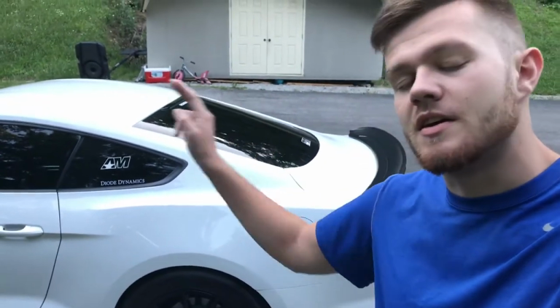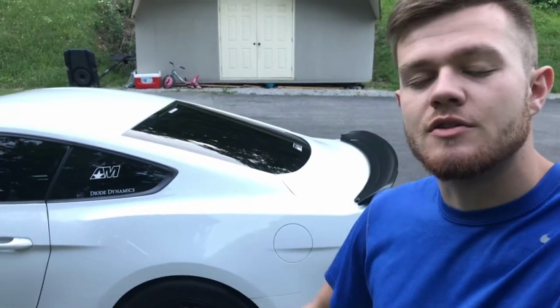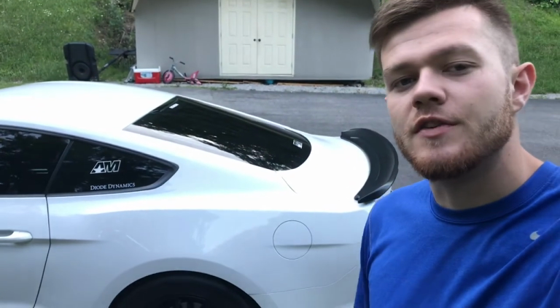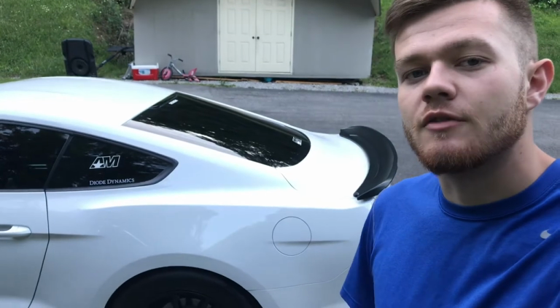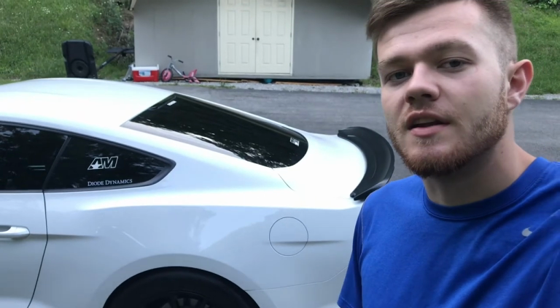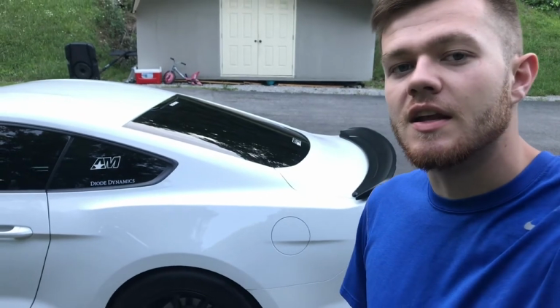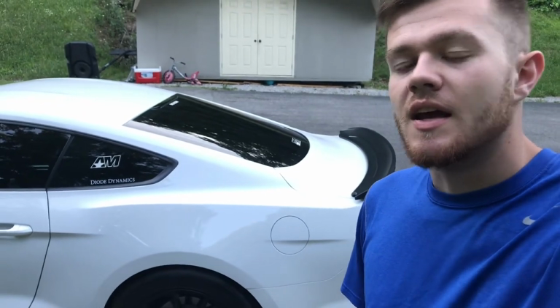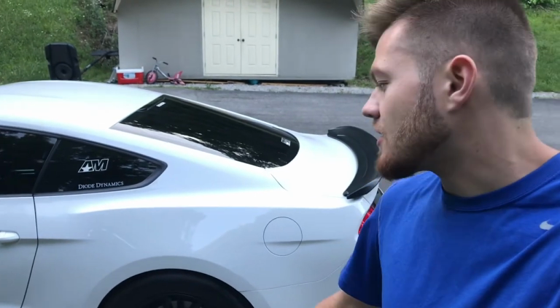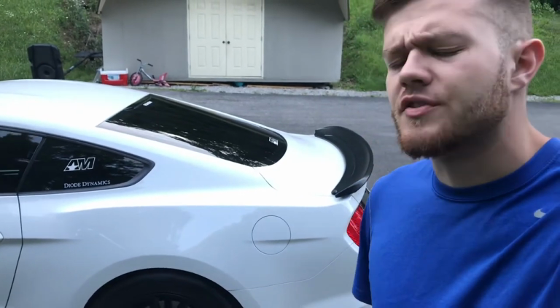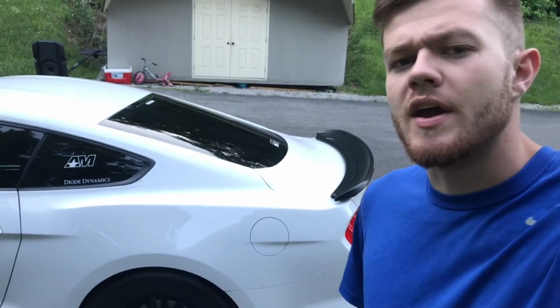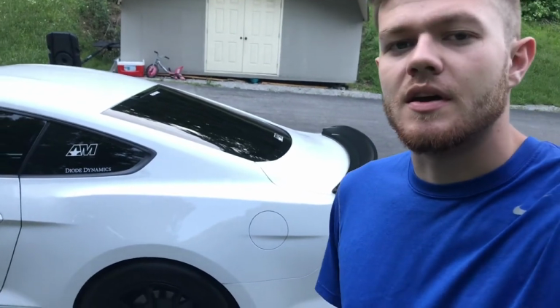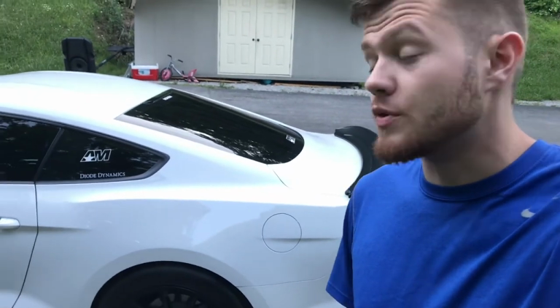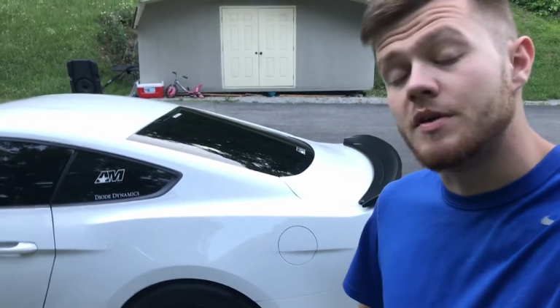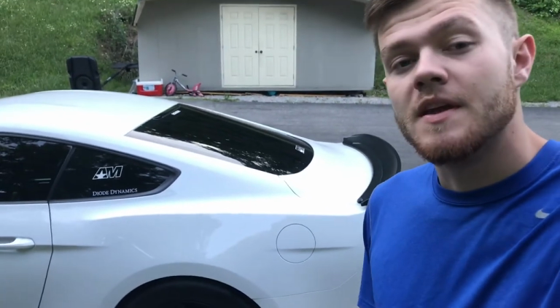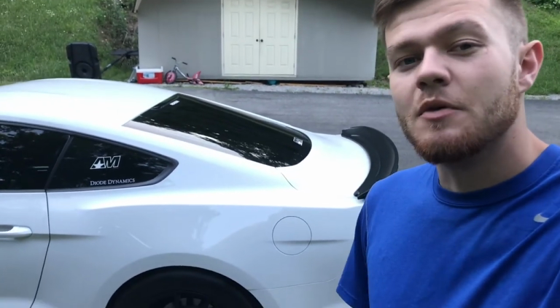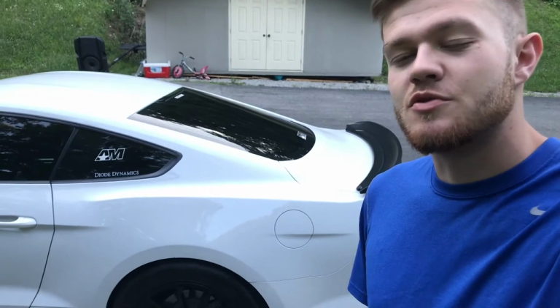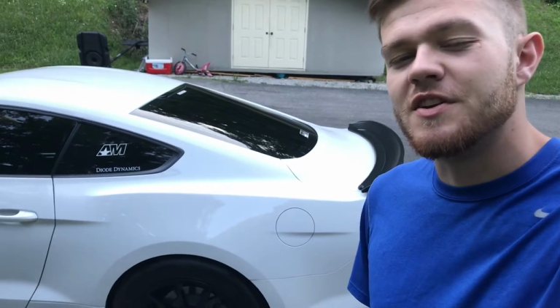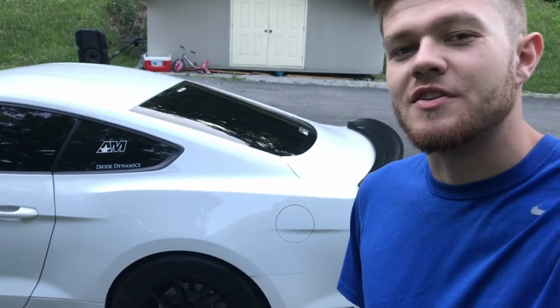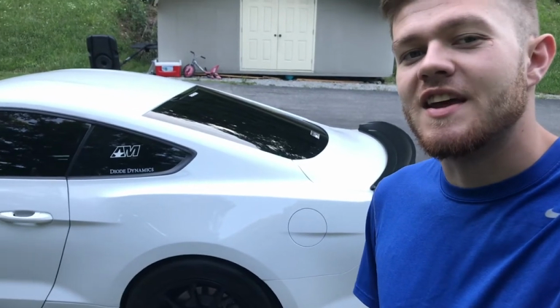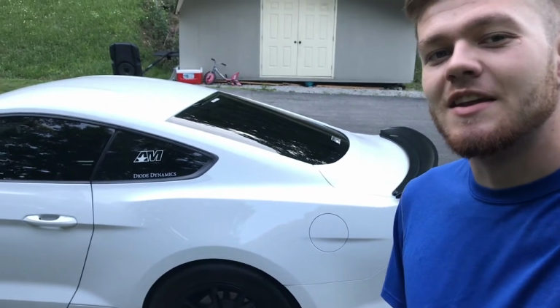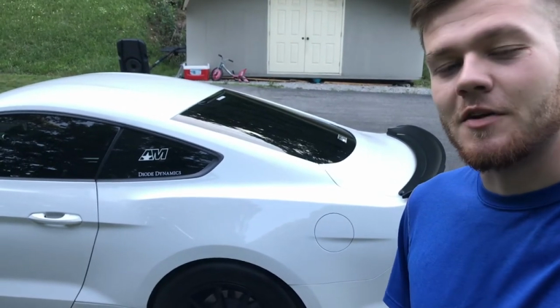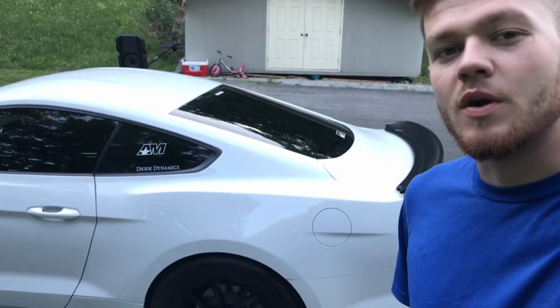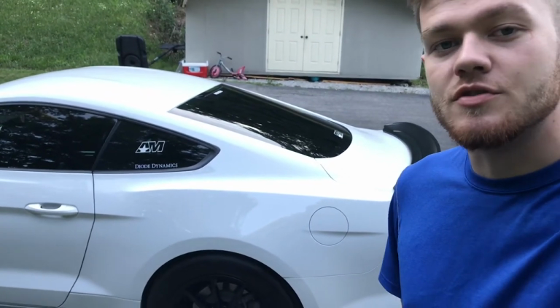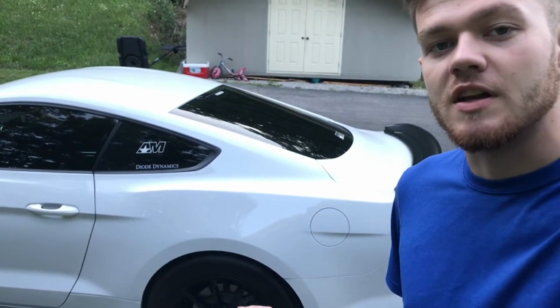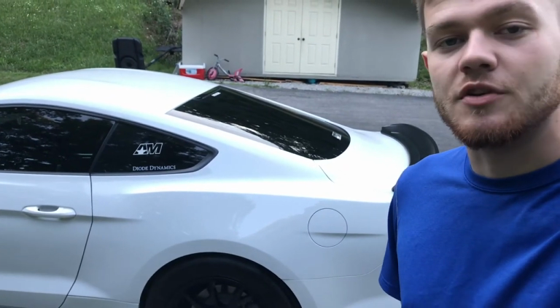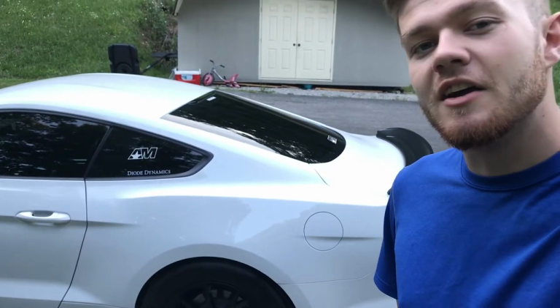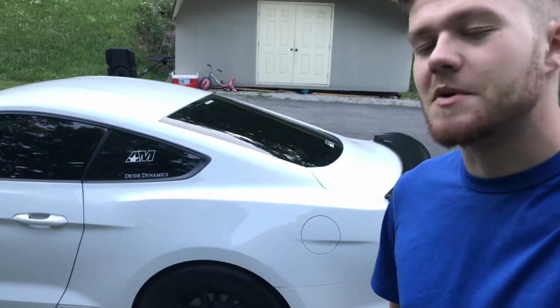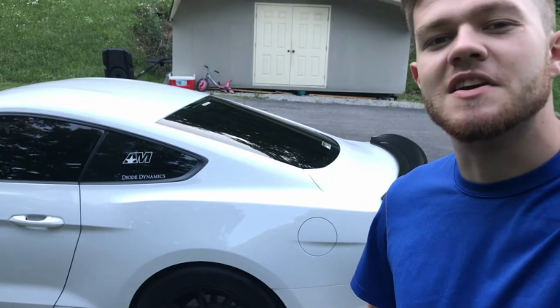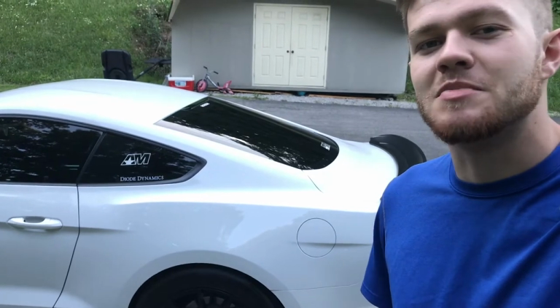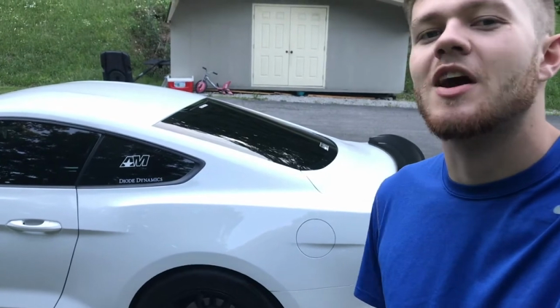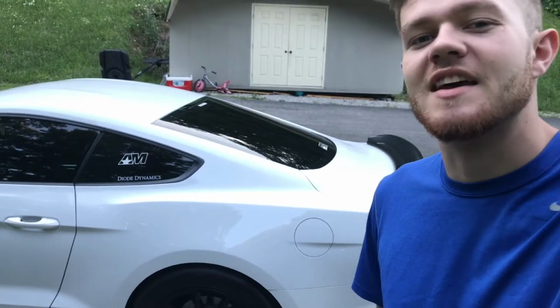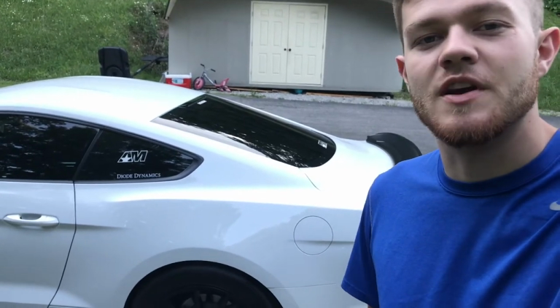It's got a GT350 front end on it and some nice wheels — I forget the brand, but it's sweet. It's a premium. Anyway, I was watching one of his videos the other day and he was talking about what he uses to clean his wheels and tires, because people had commented asking him about it.